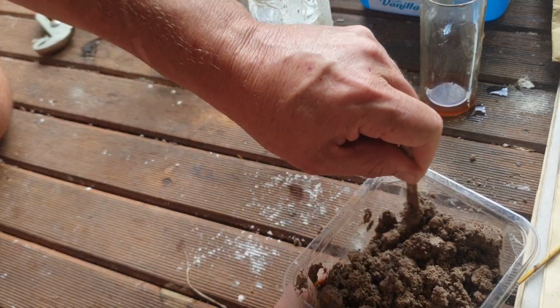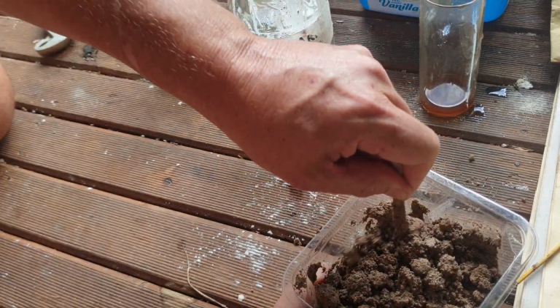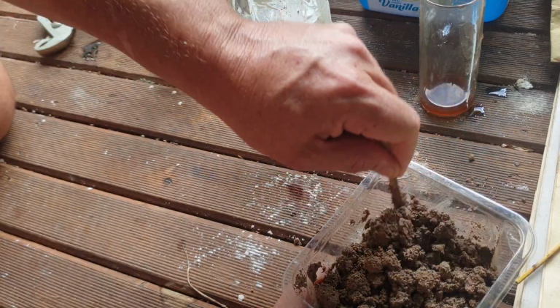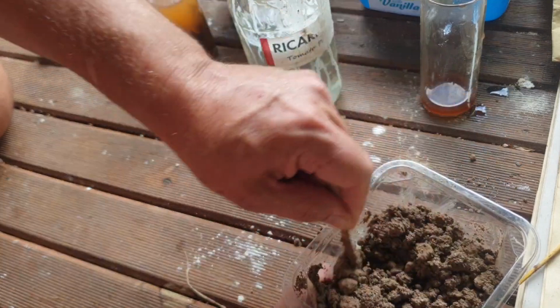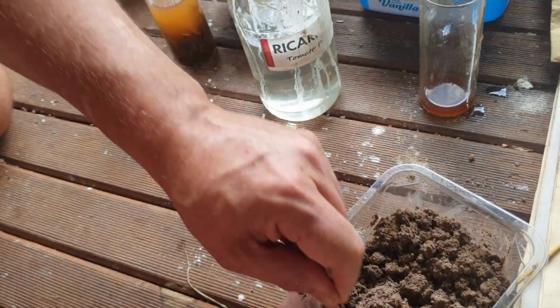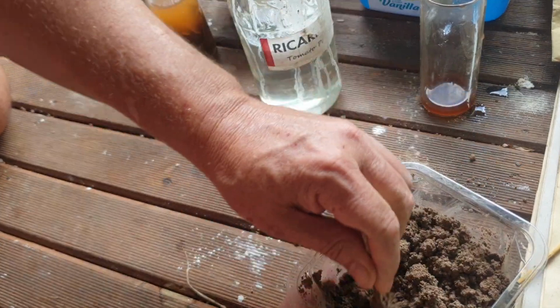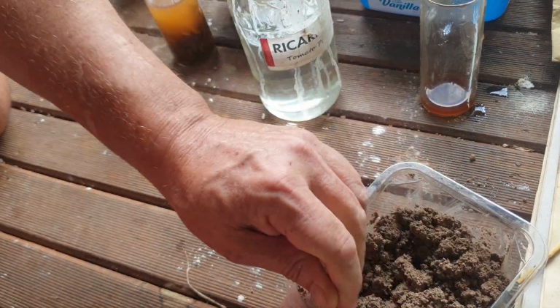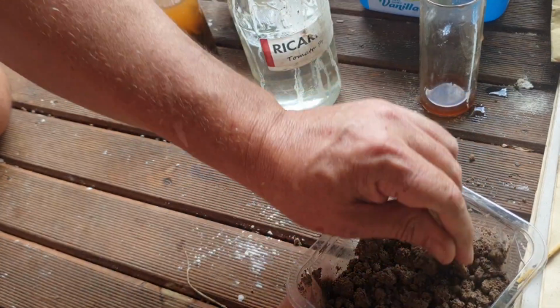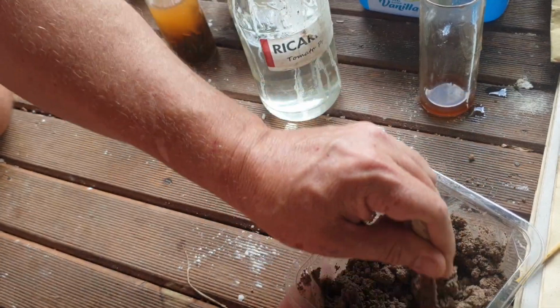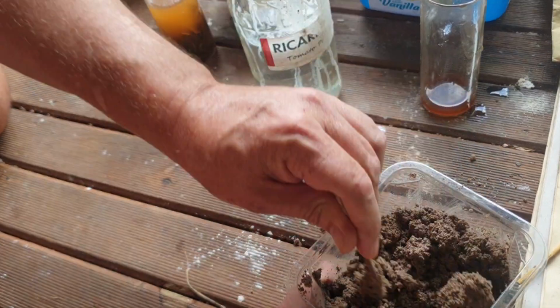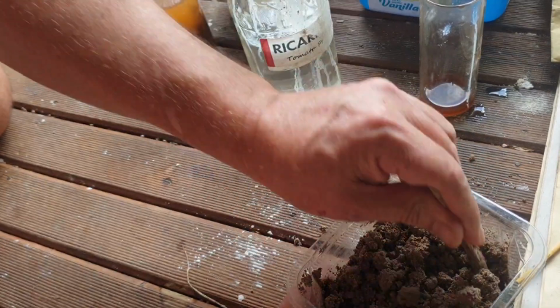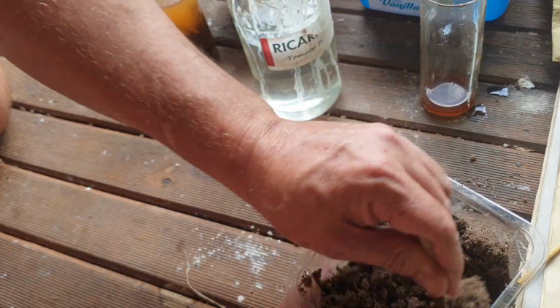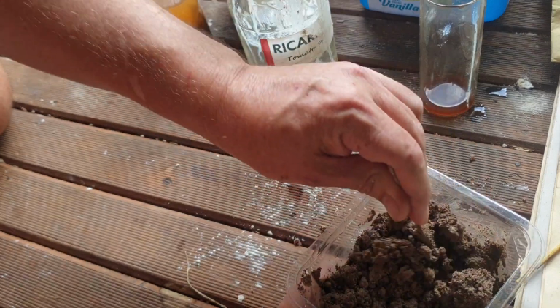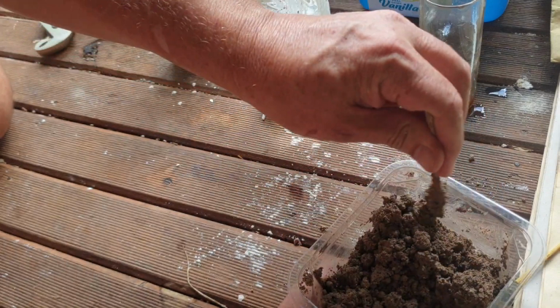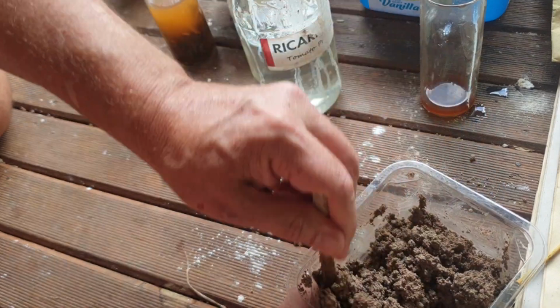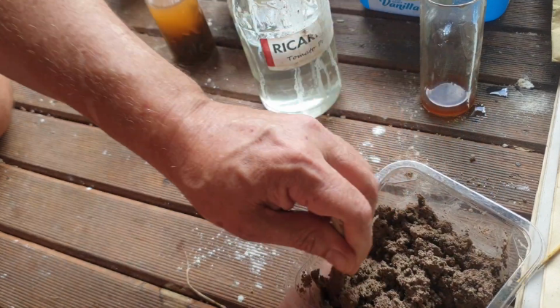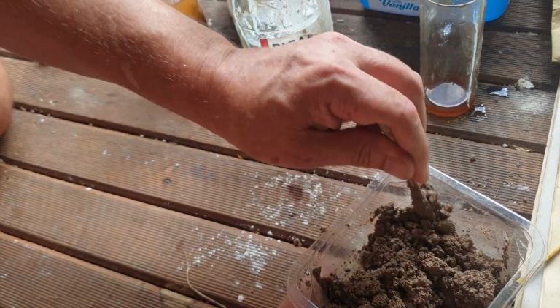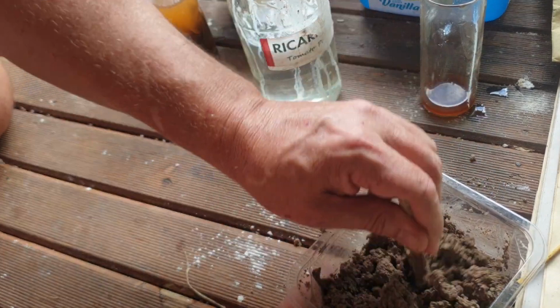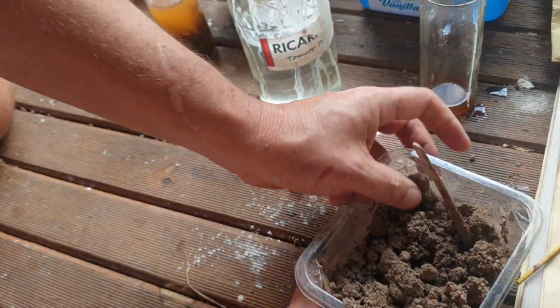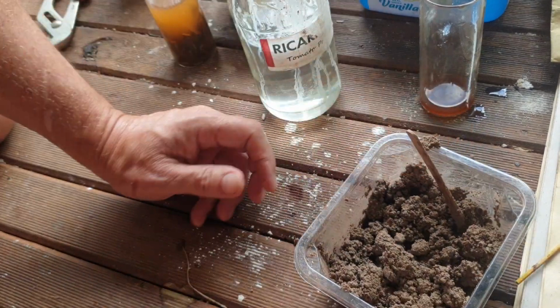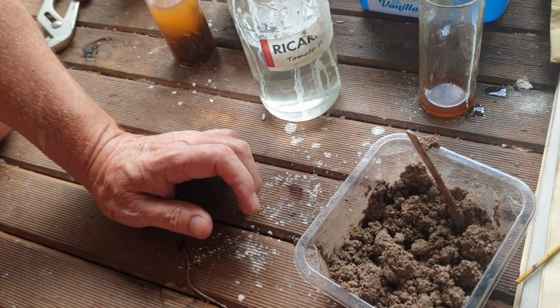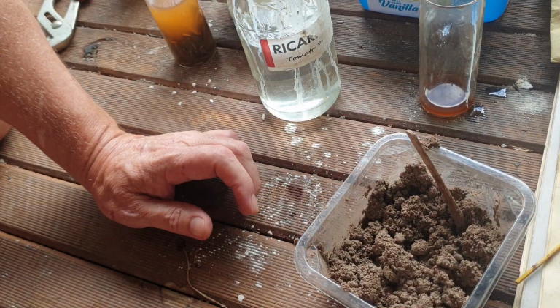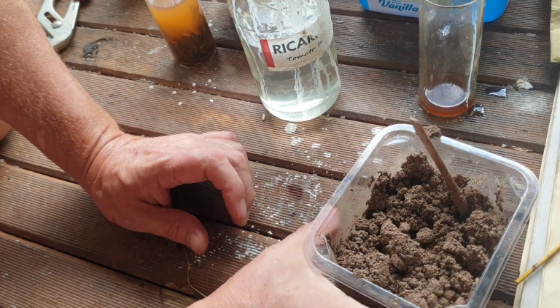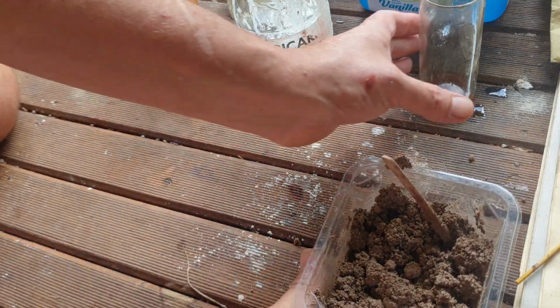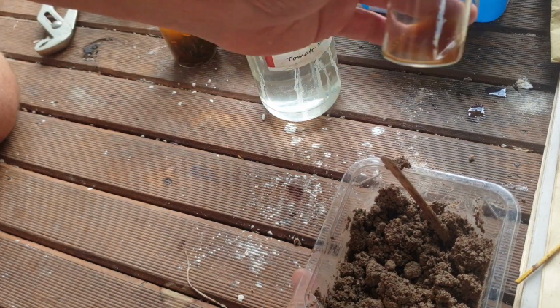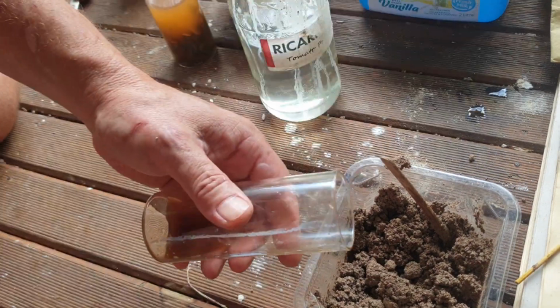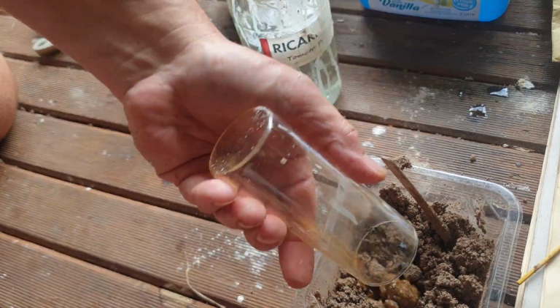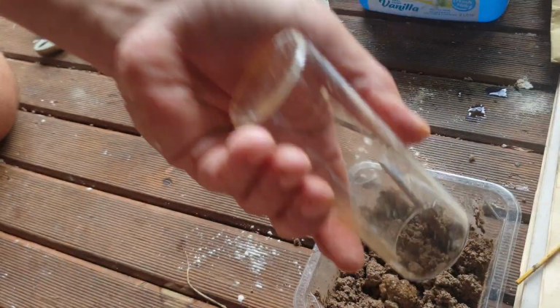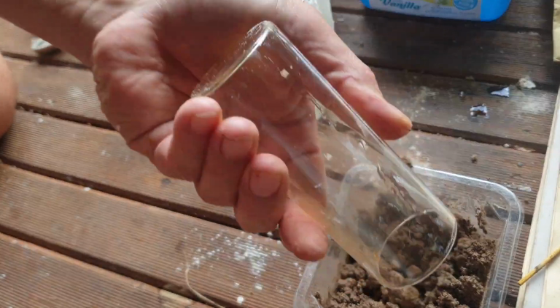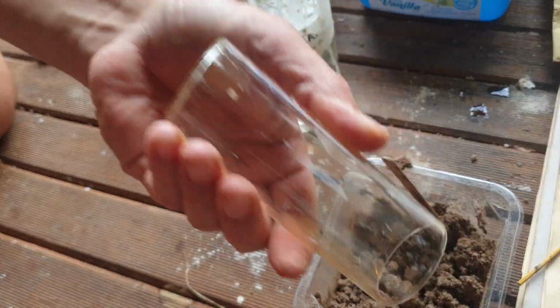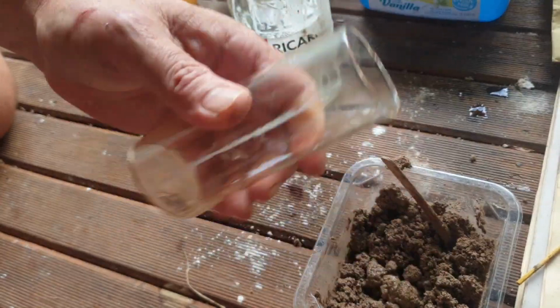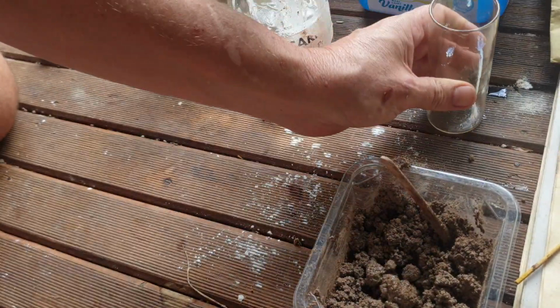In proper concrete manufacture you would do a slump test to figure out how runny you want it before you go ahead, and this is the point where you would tune your slump rating by how much fig juice you keep adding.